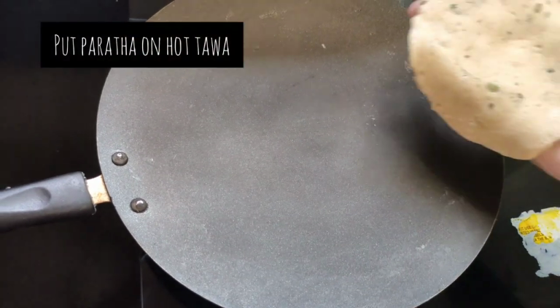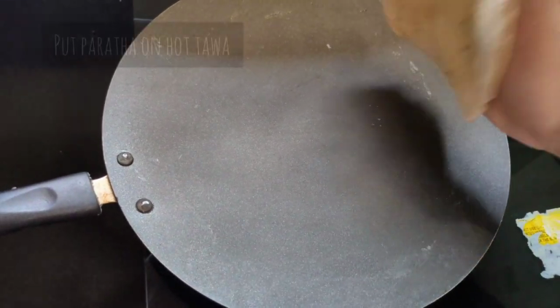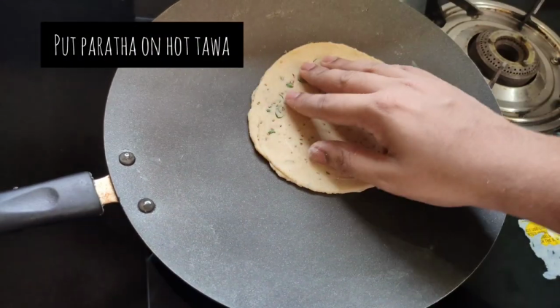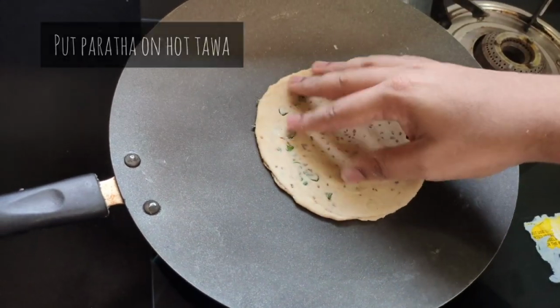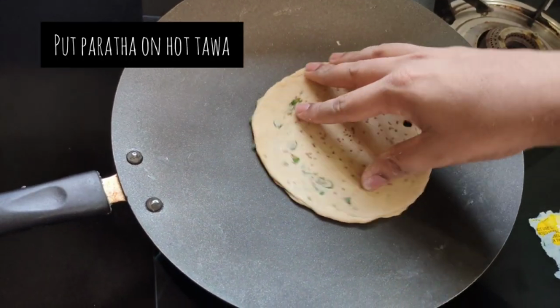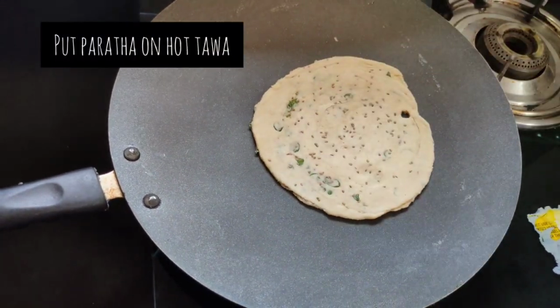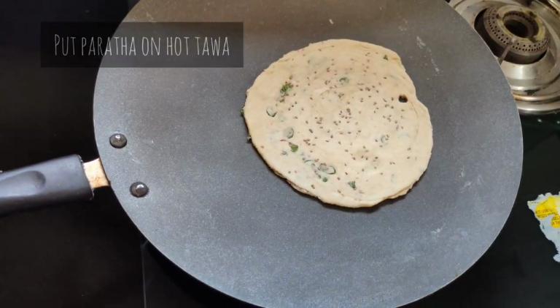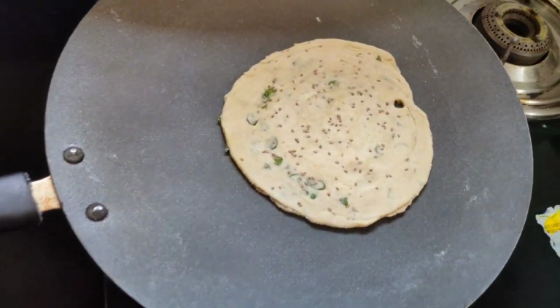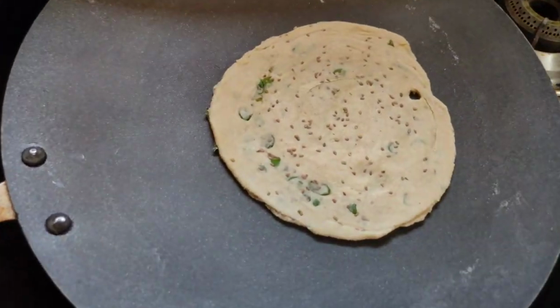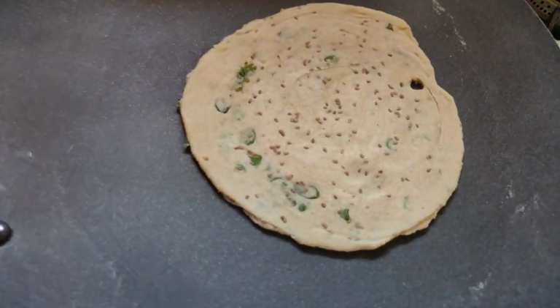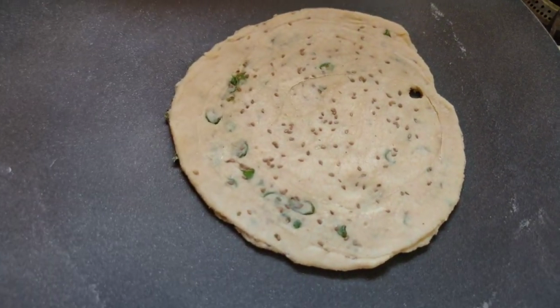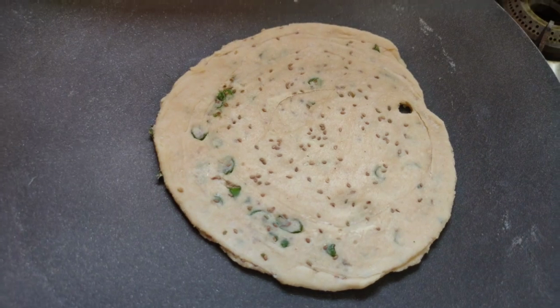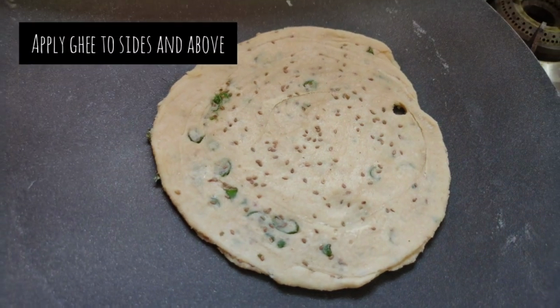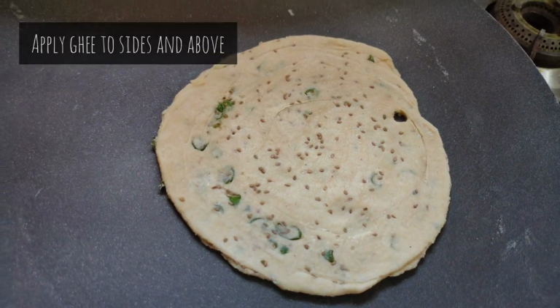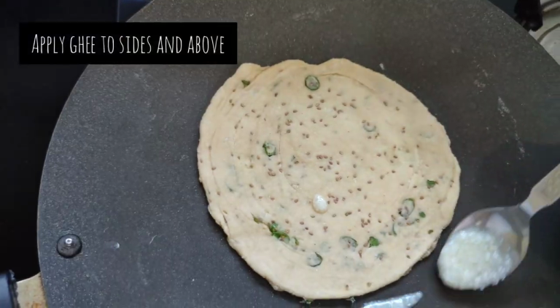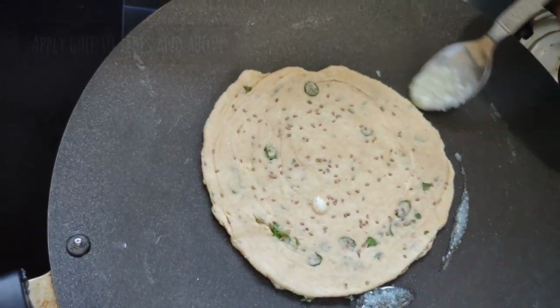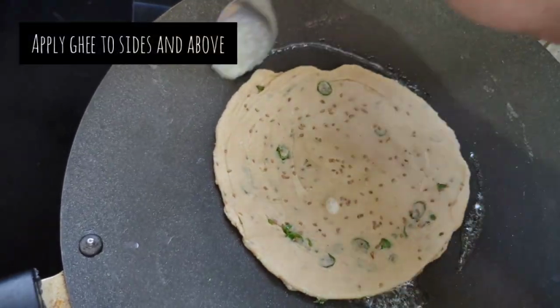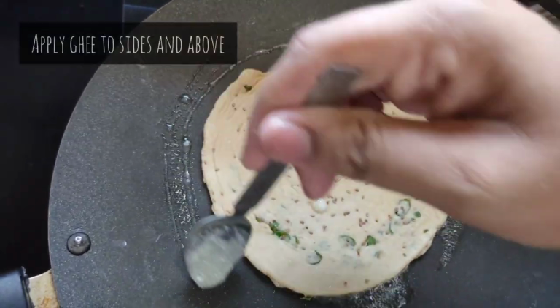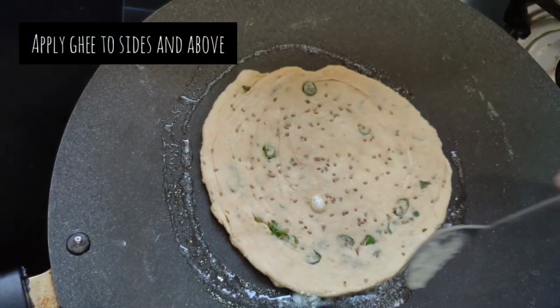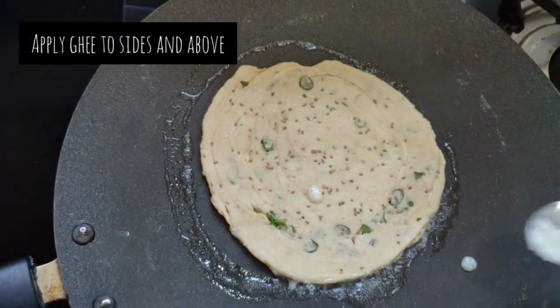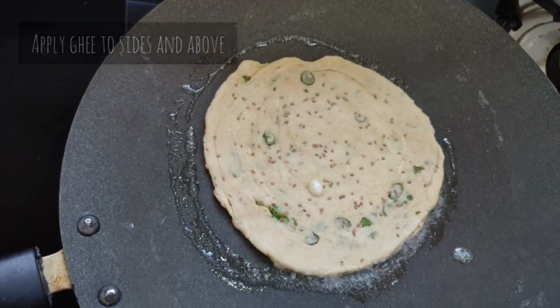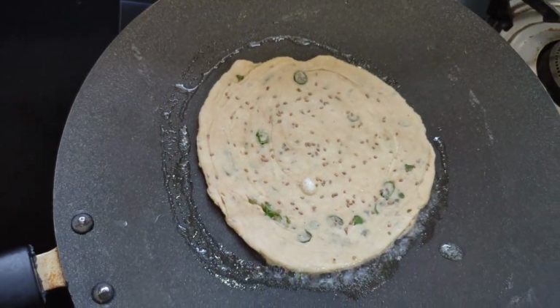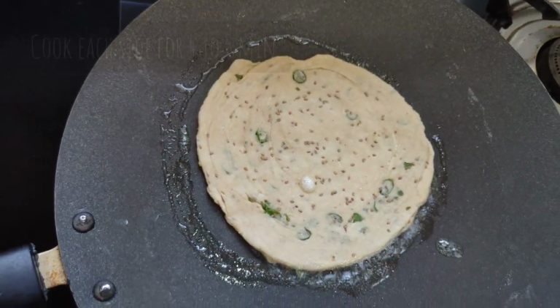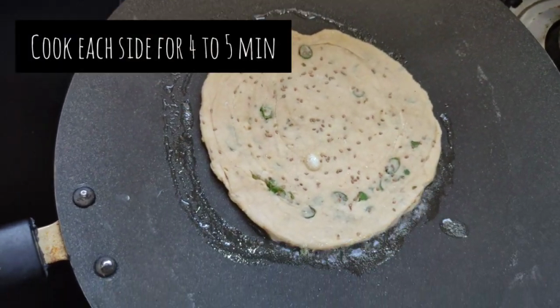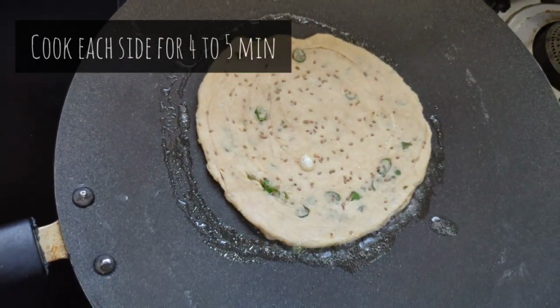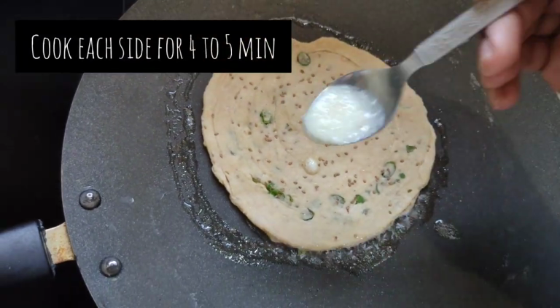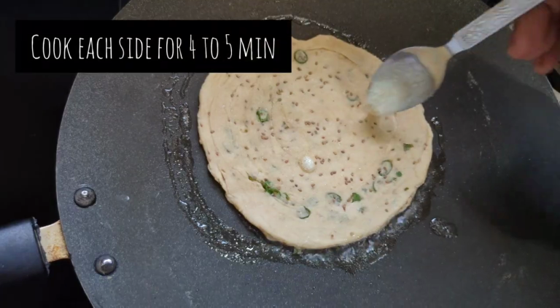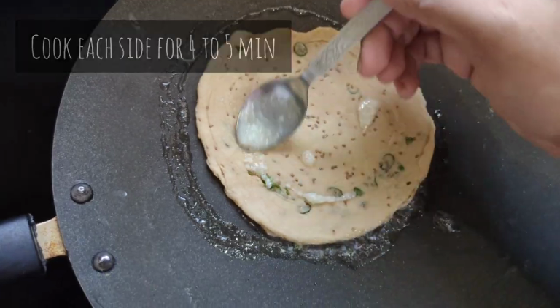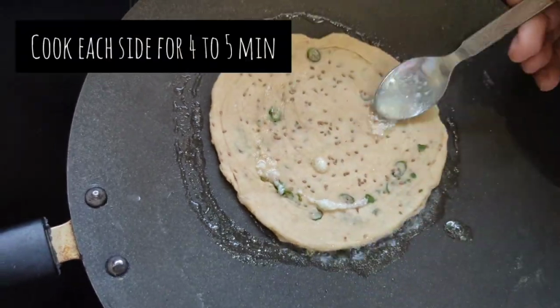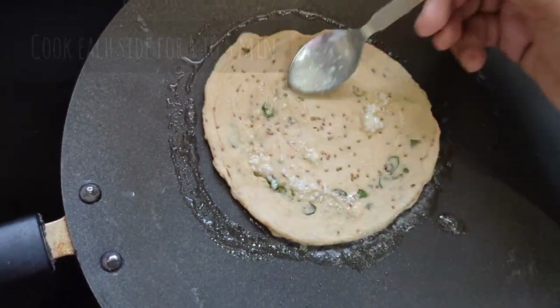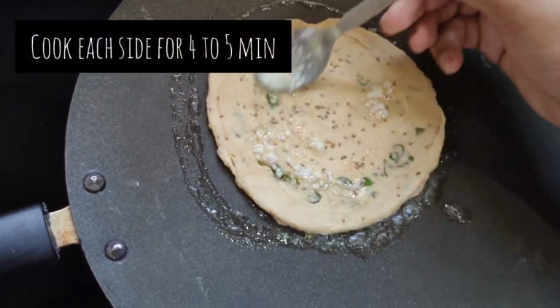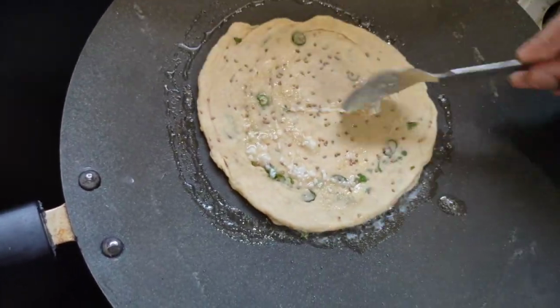Now put the paratha on a hot tawa. Apply ghee on the sides and above, and cook each side for four to five minutes, then turn it over.